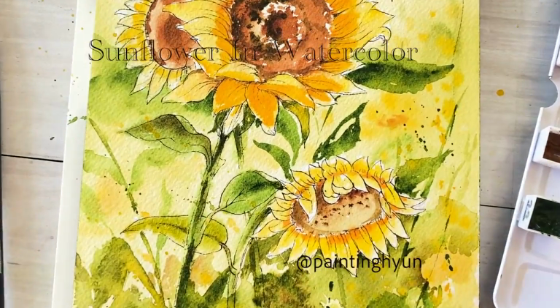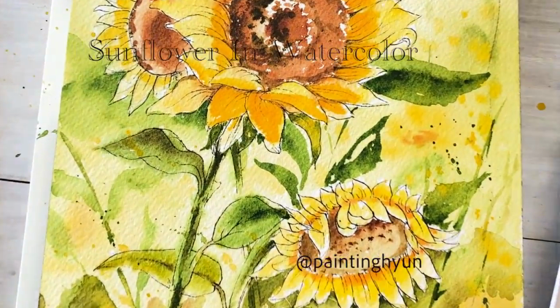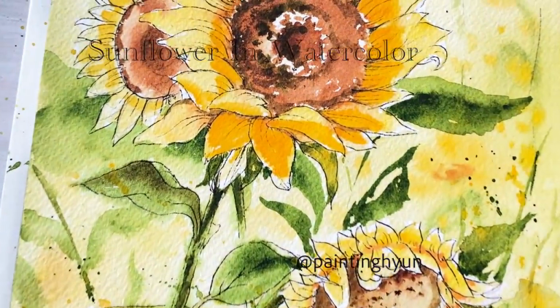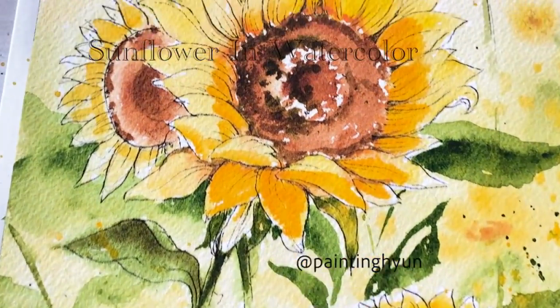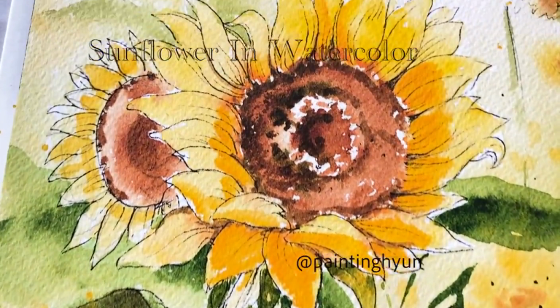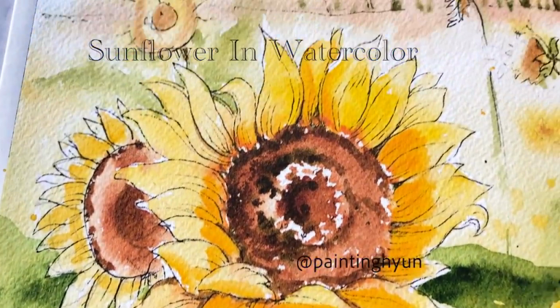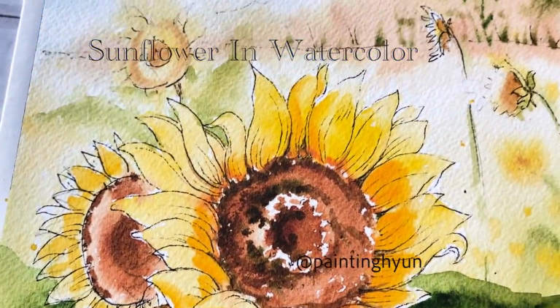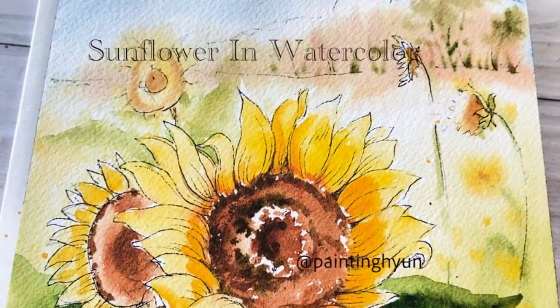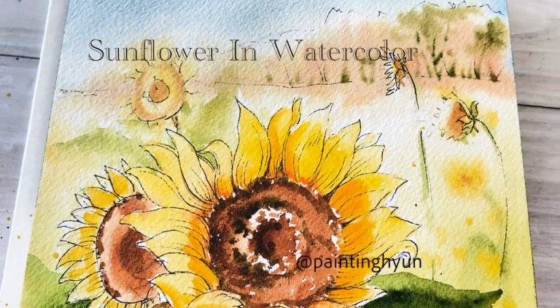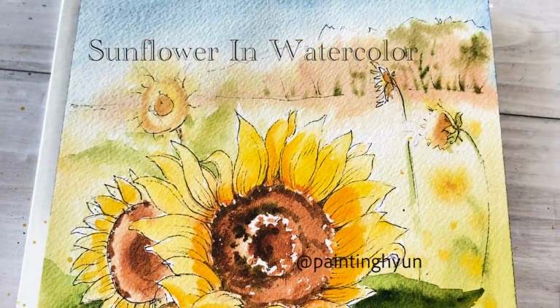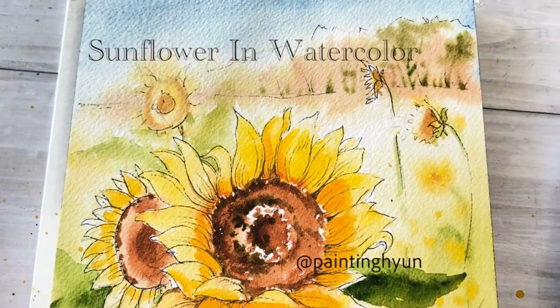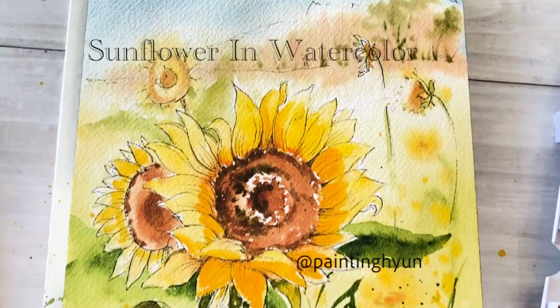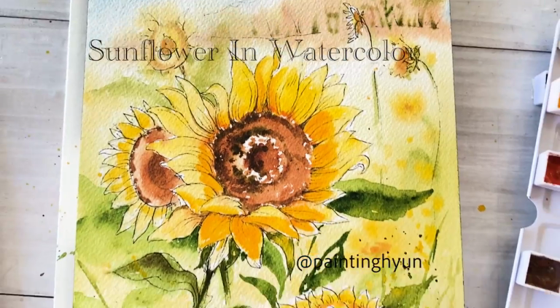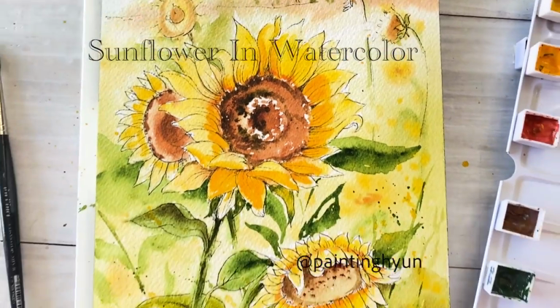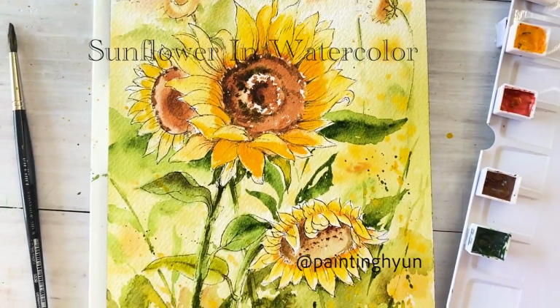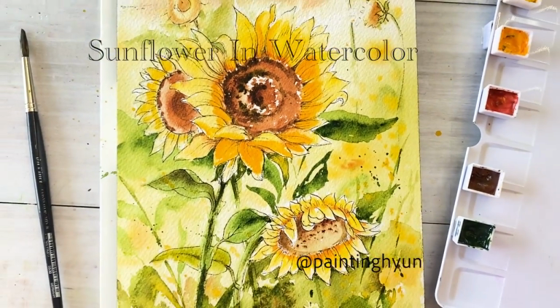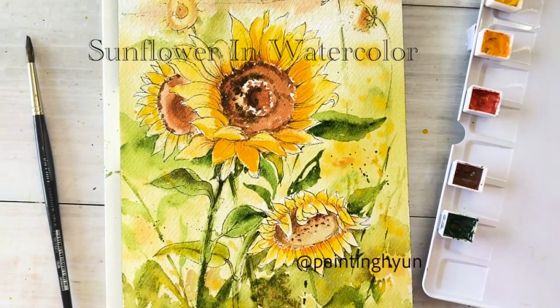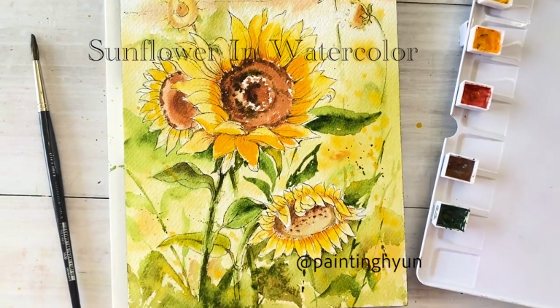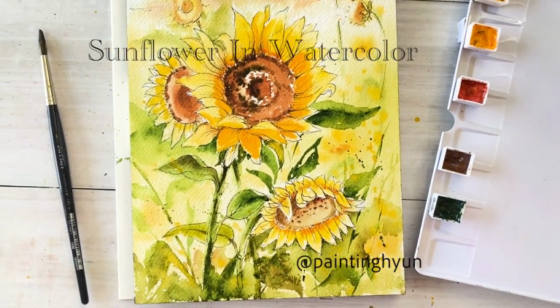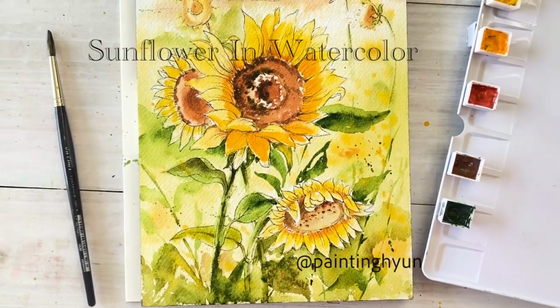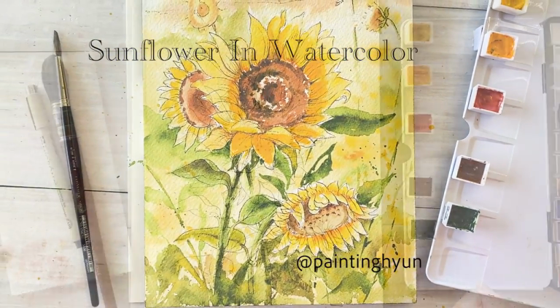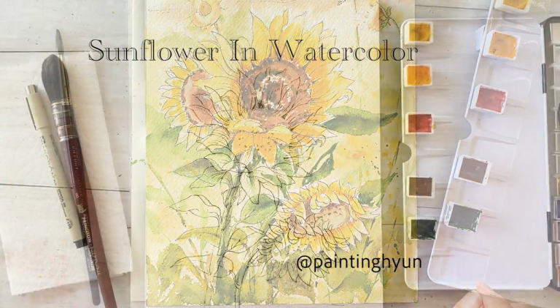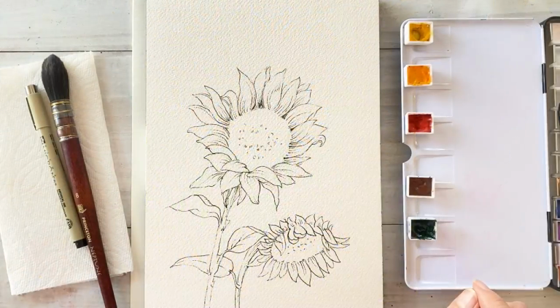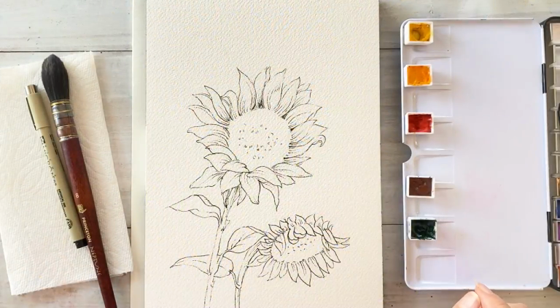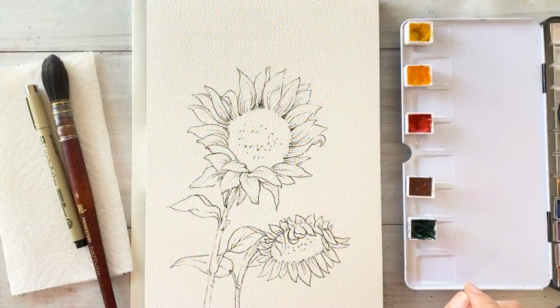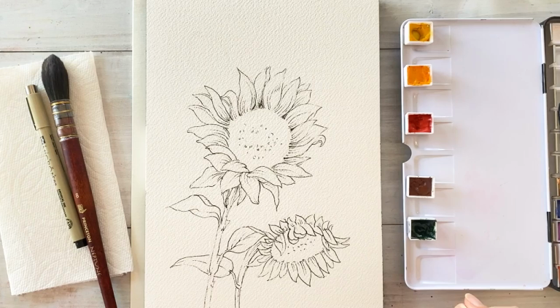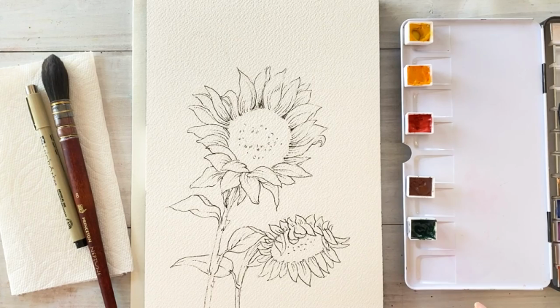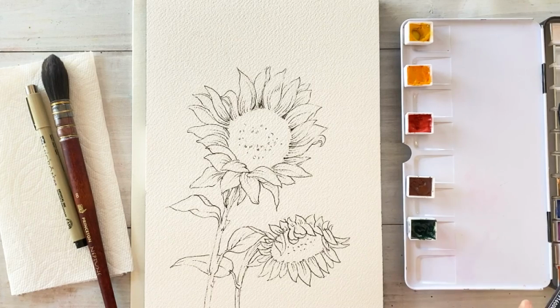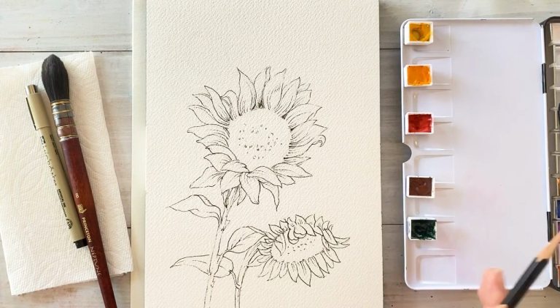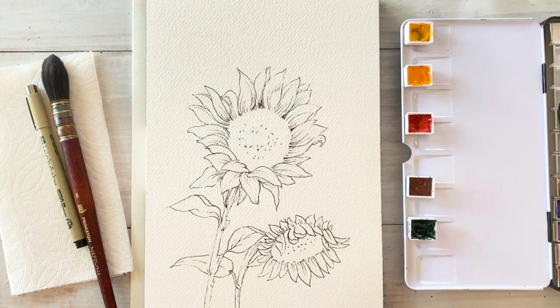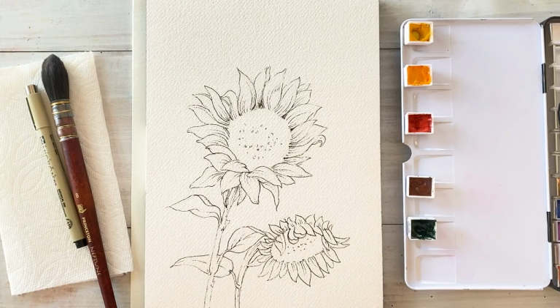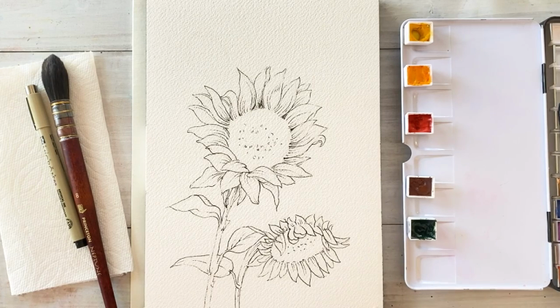Hello friends, I'm Painting Hyens here. Today I'm going to show you how to paint the sunflower fields in watercolor and ink and pen.